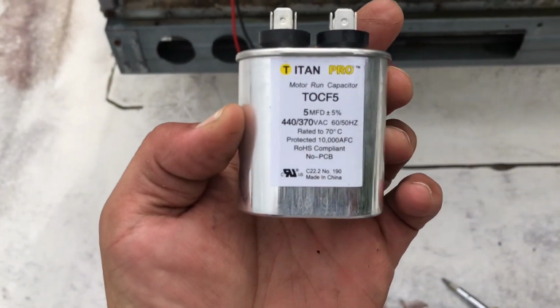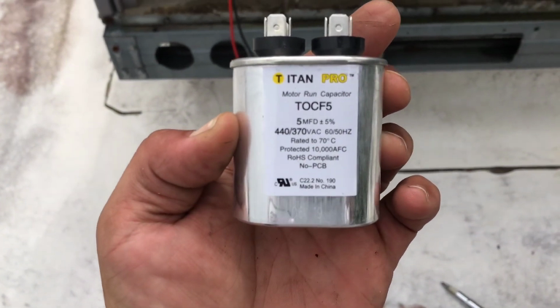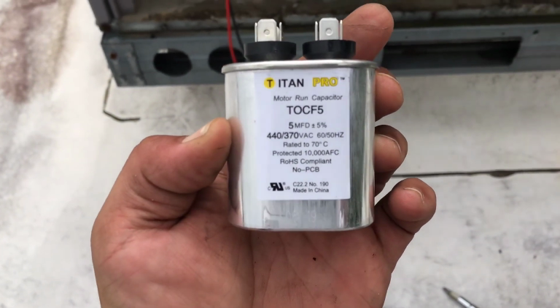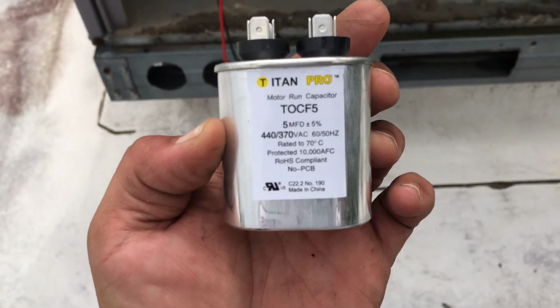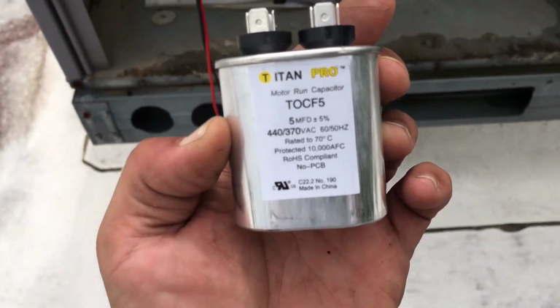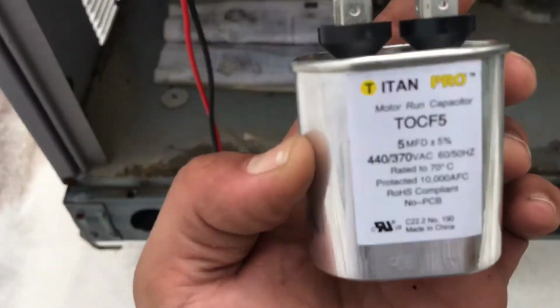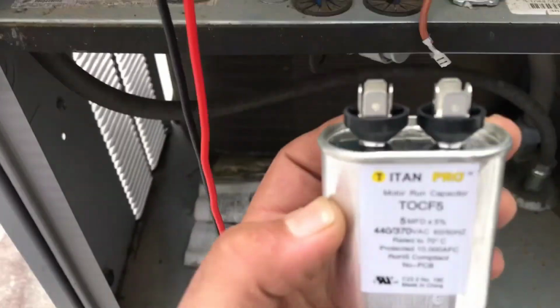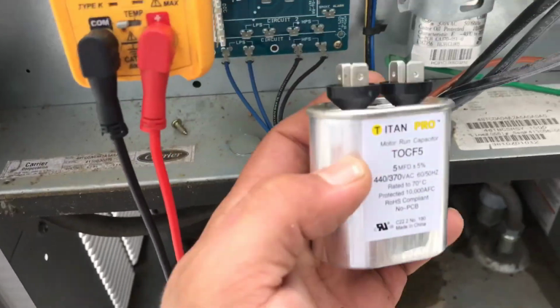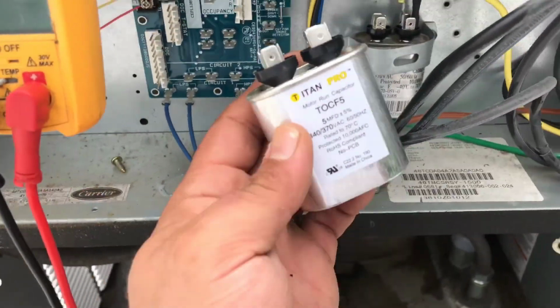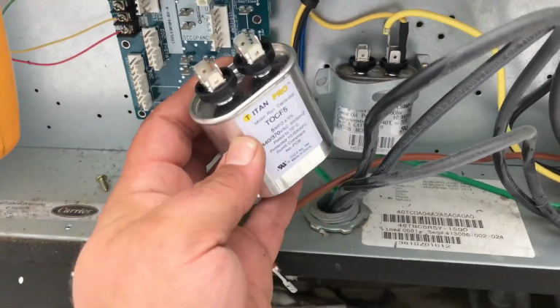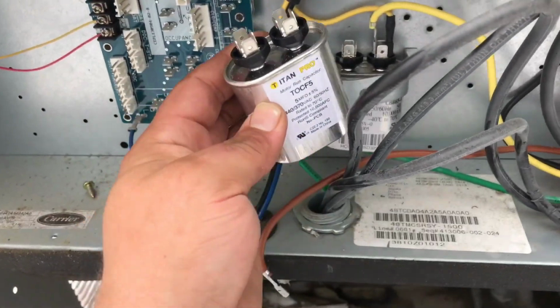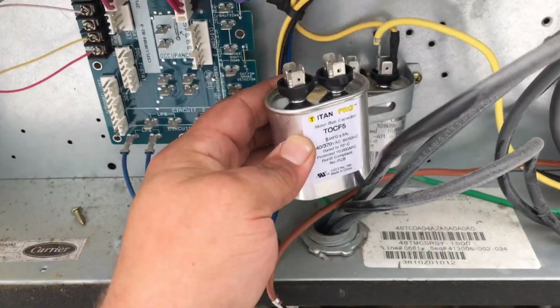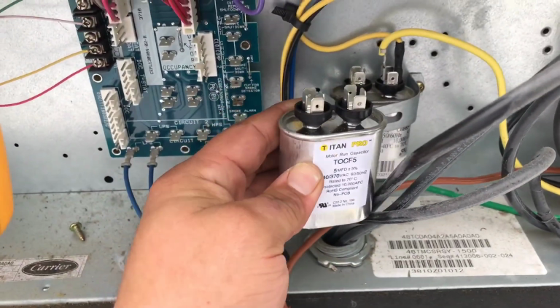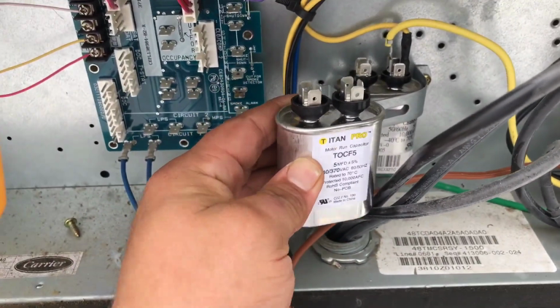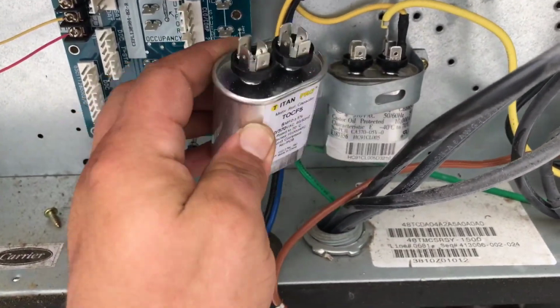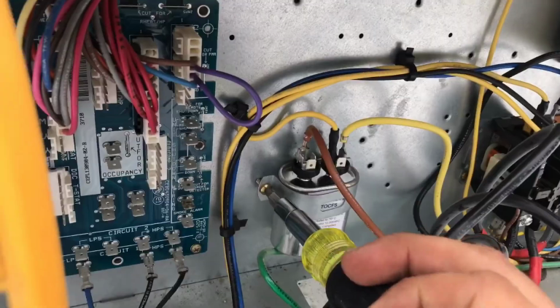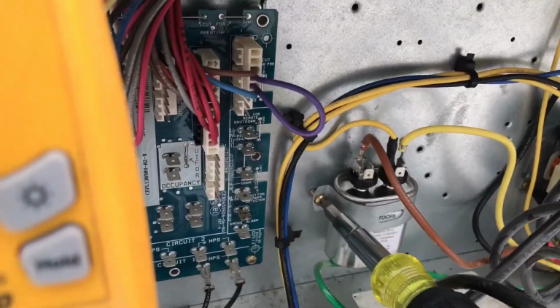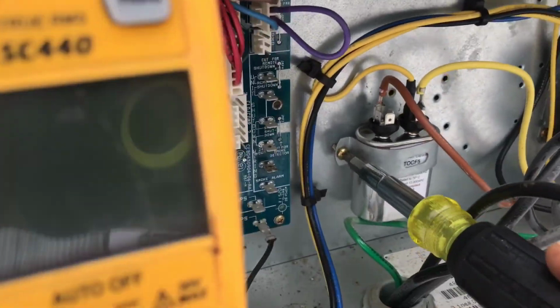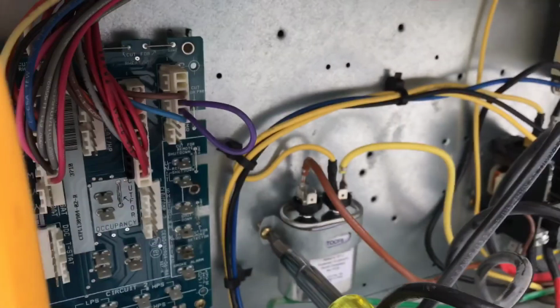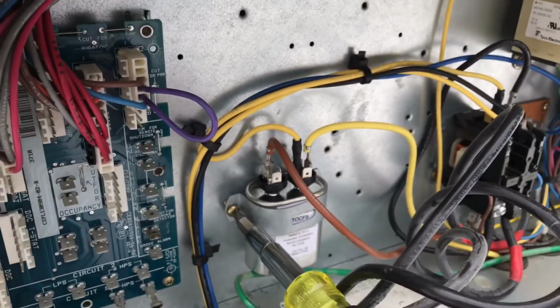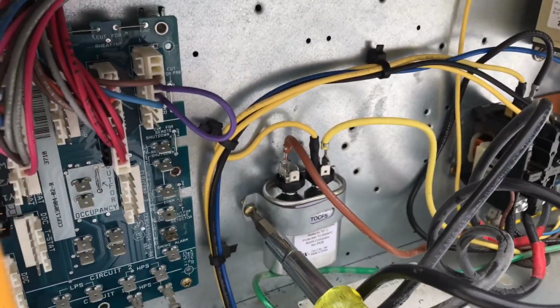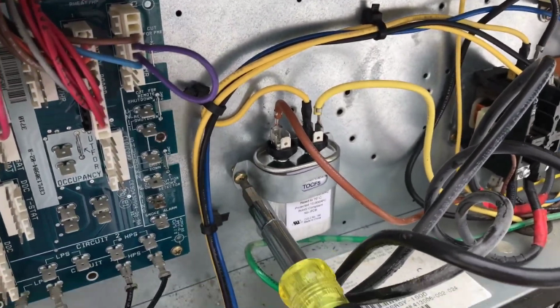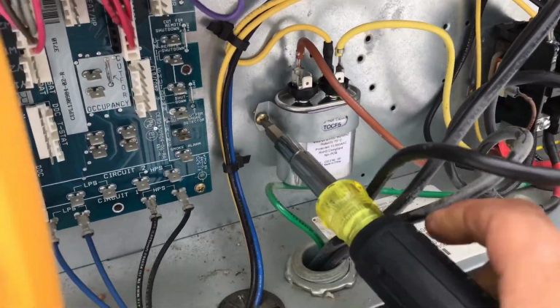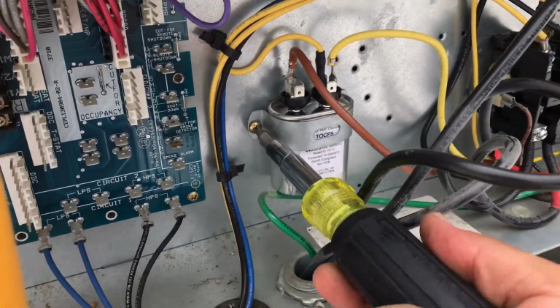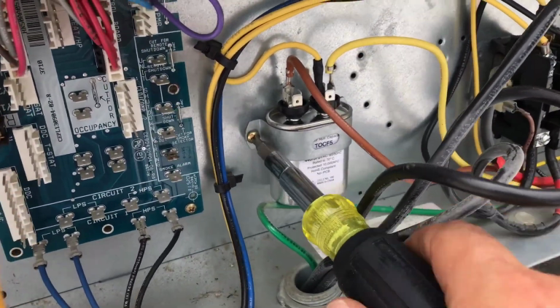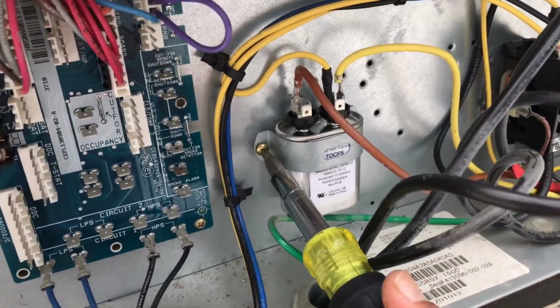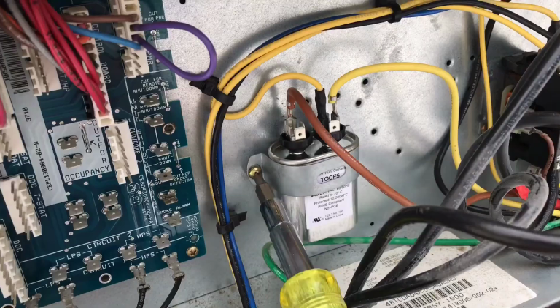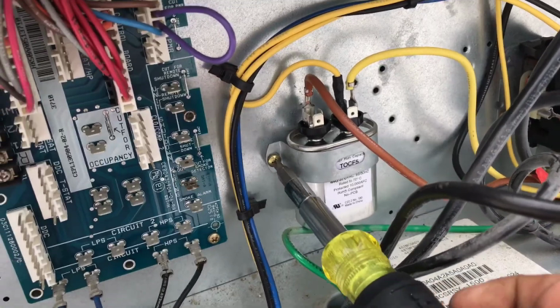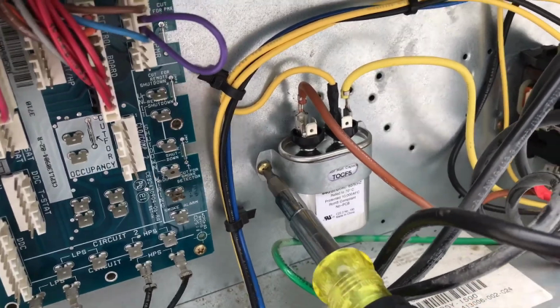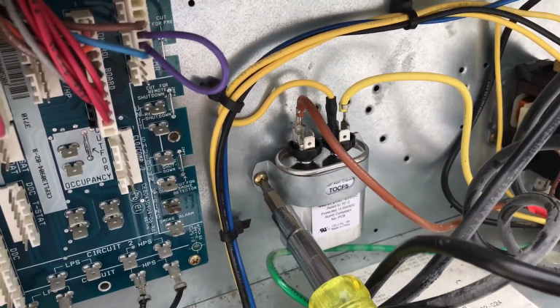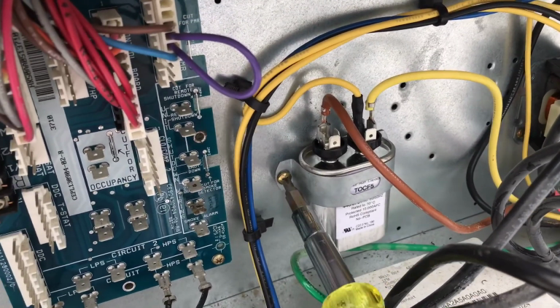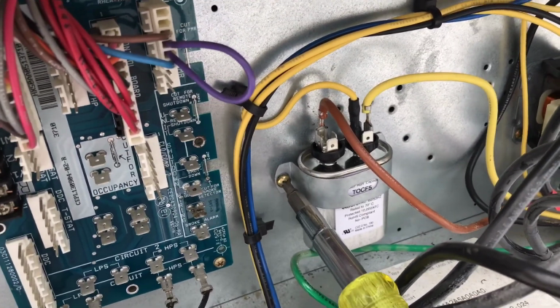Got our new run capacitor. We're gonna get this thing put on. Got it all plugged back in.